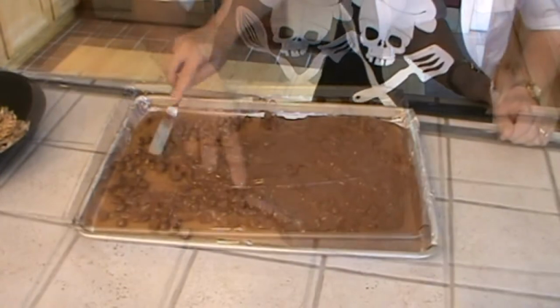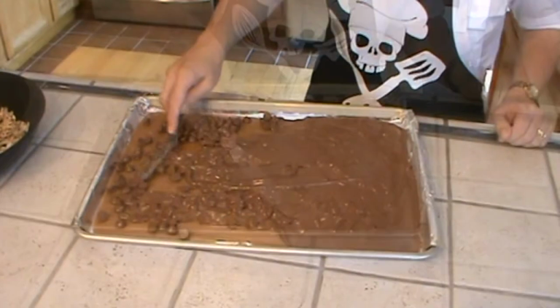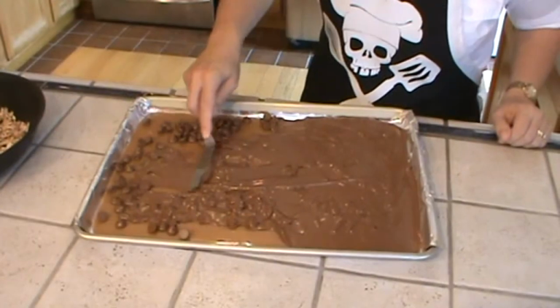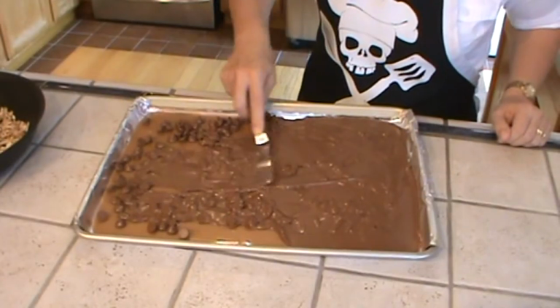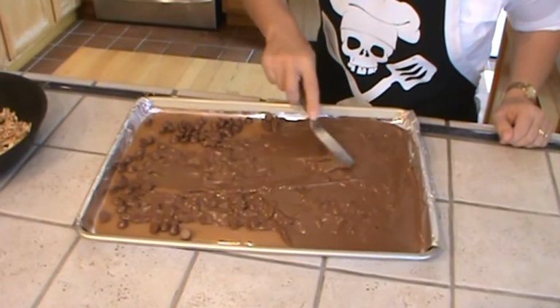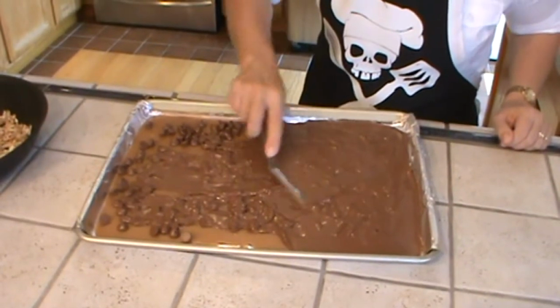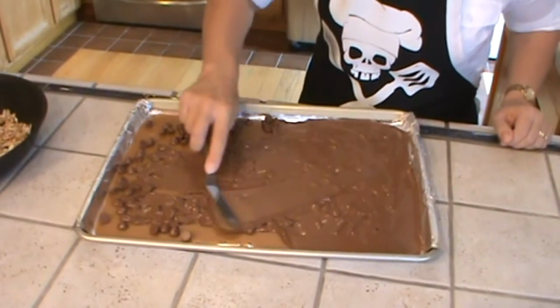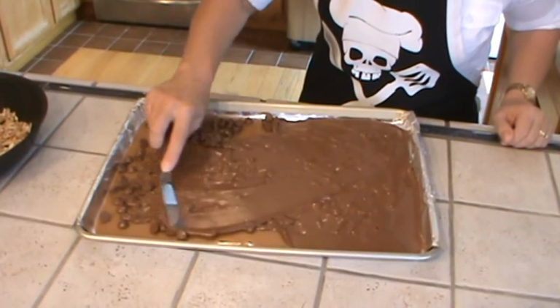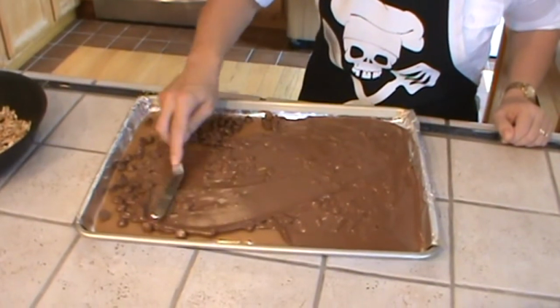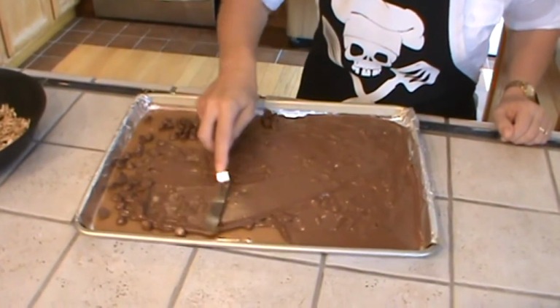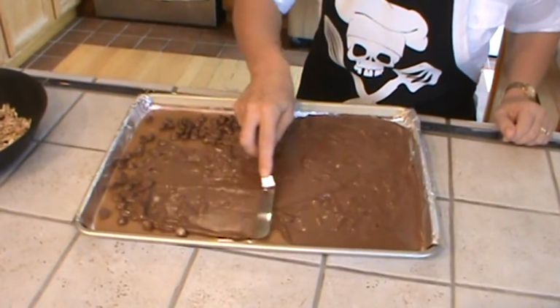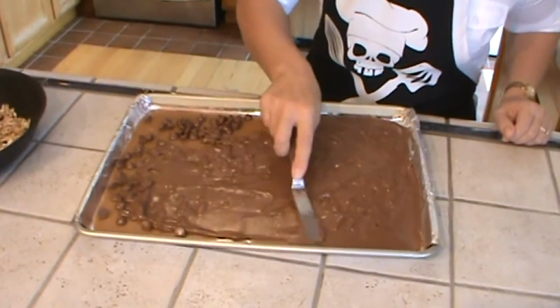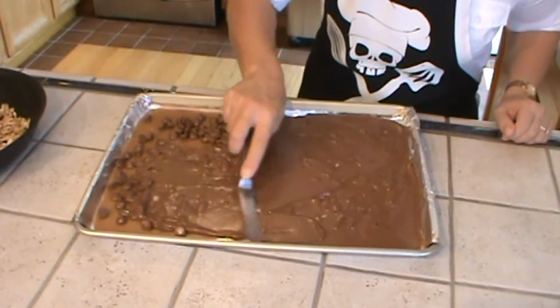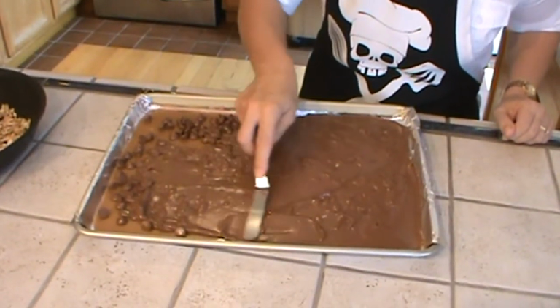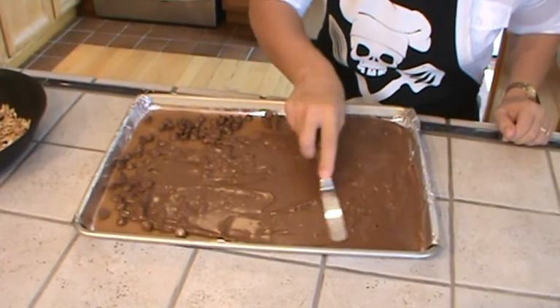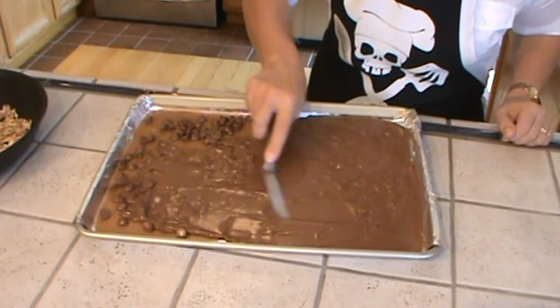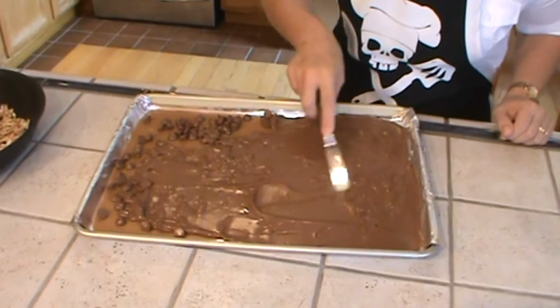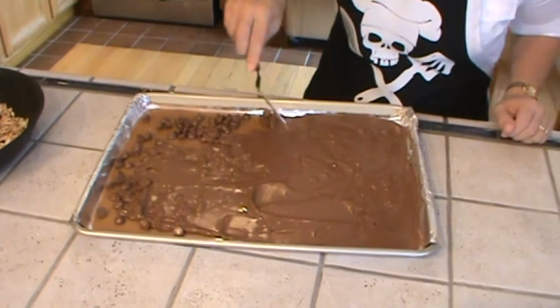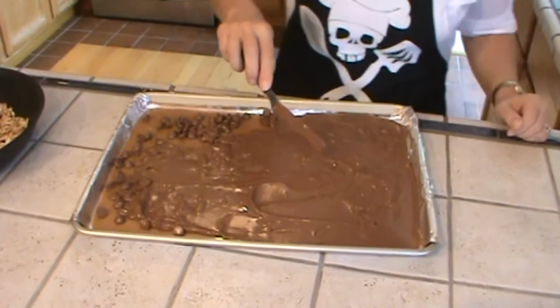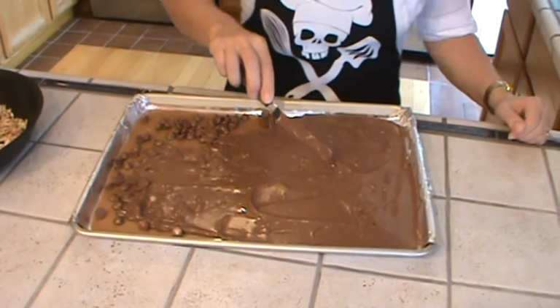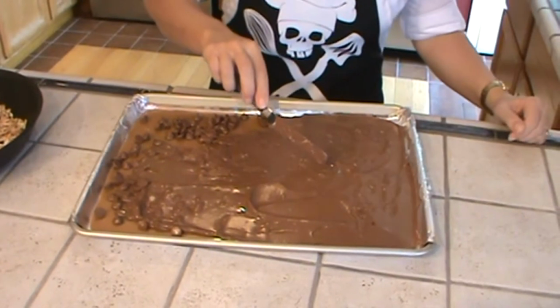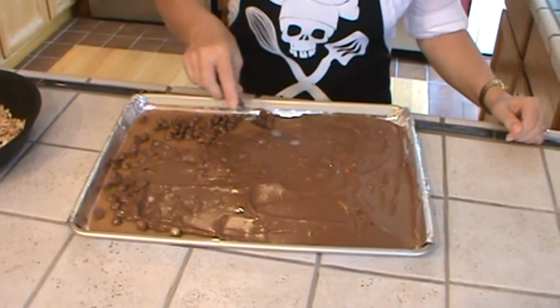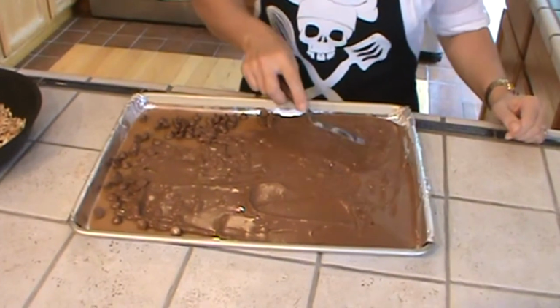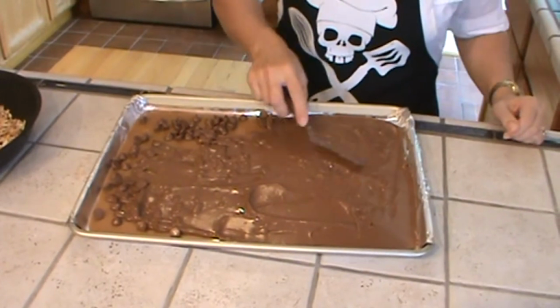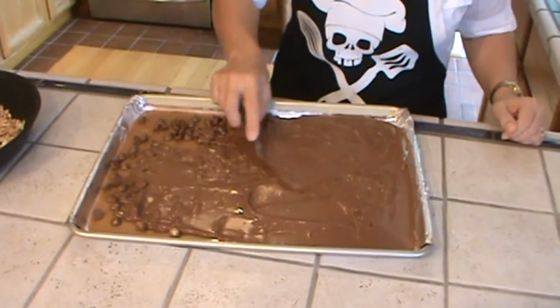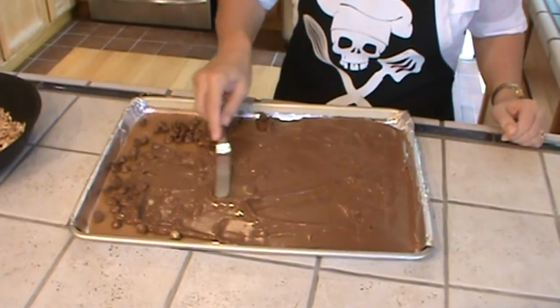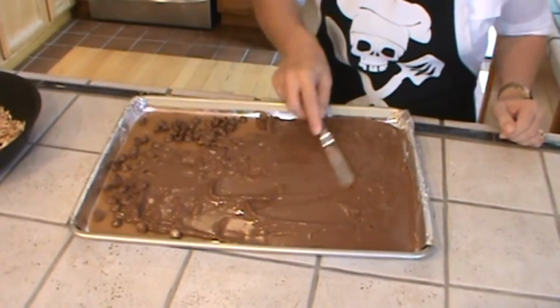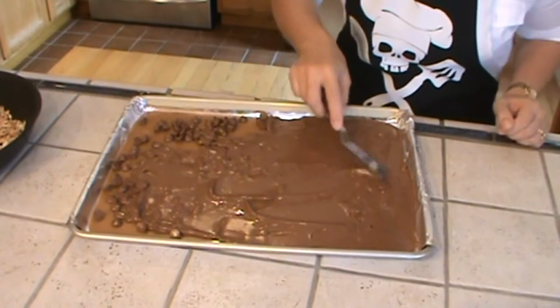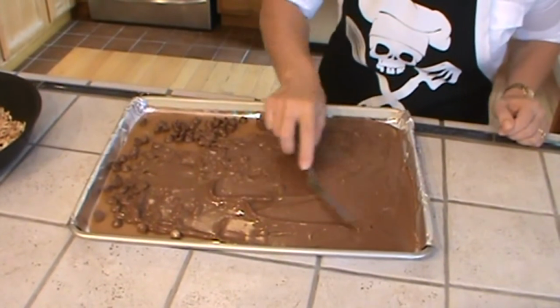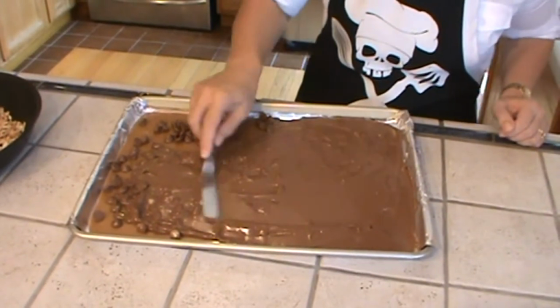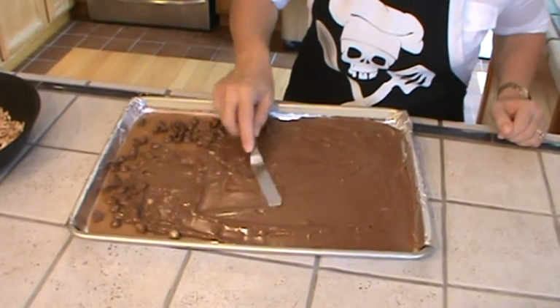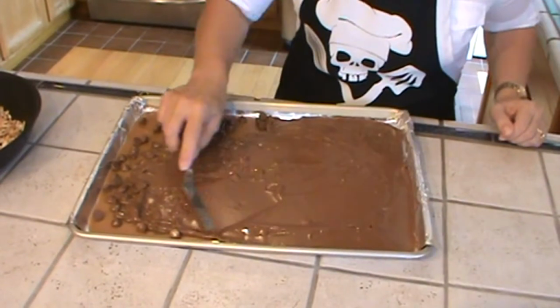We want to work with this chocolate until the pieces are all completely melted, because we don't want any identifiable chip lumps in here once this hardens up.